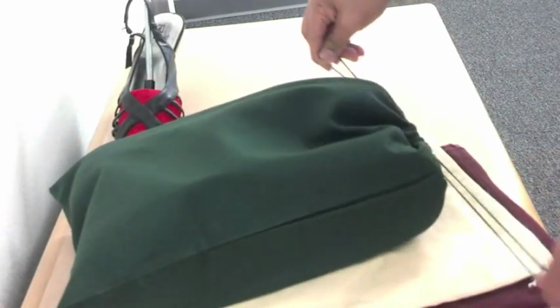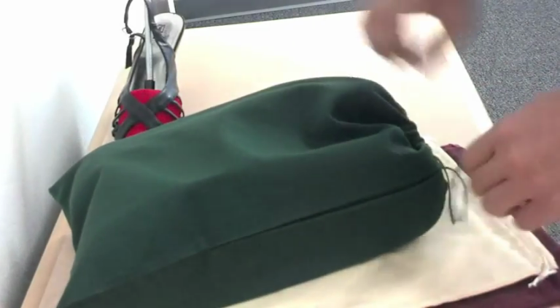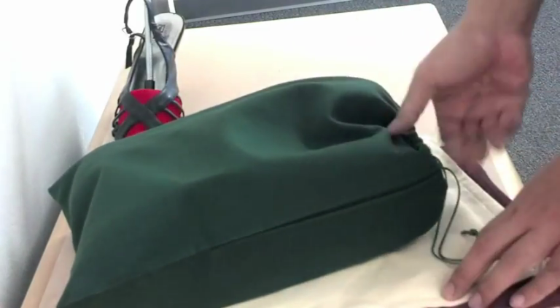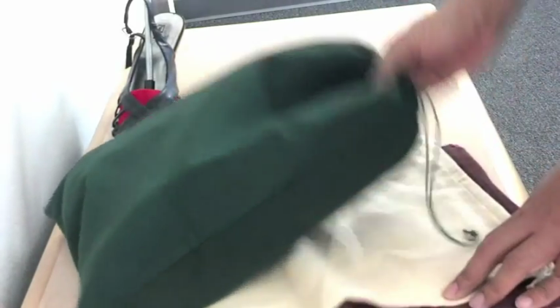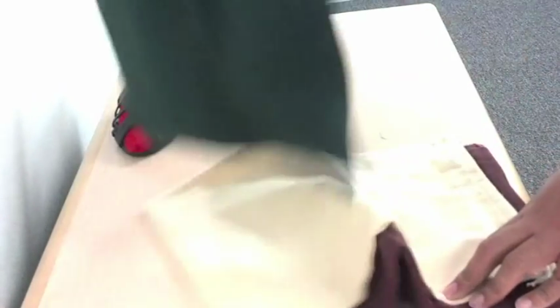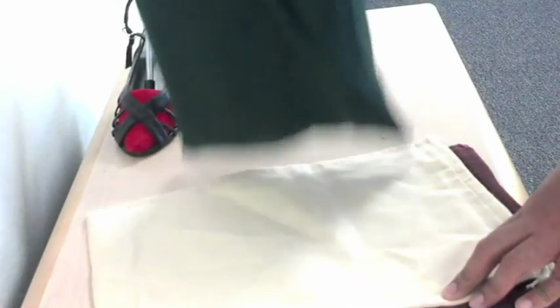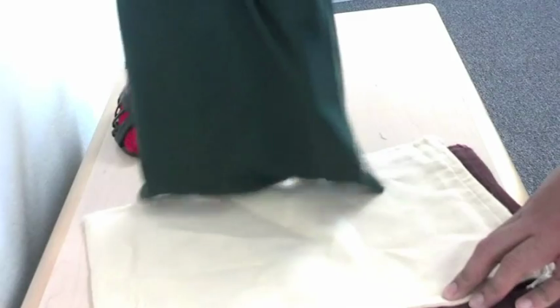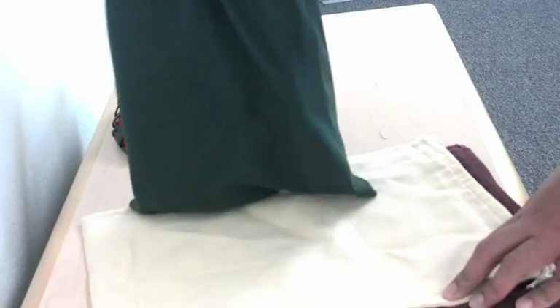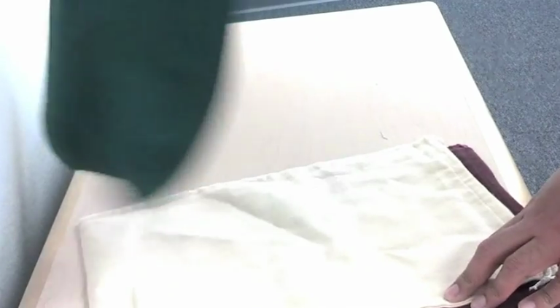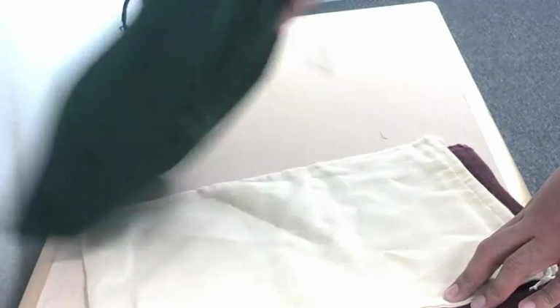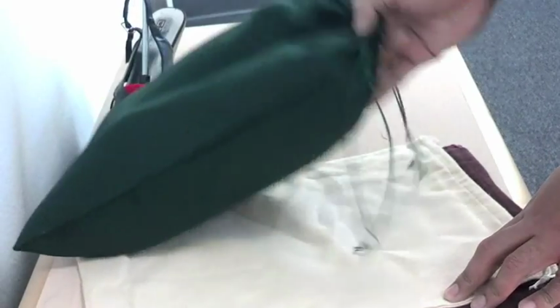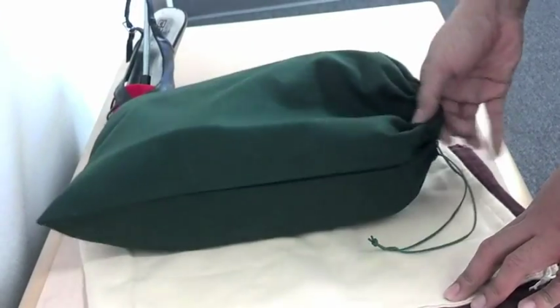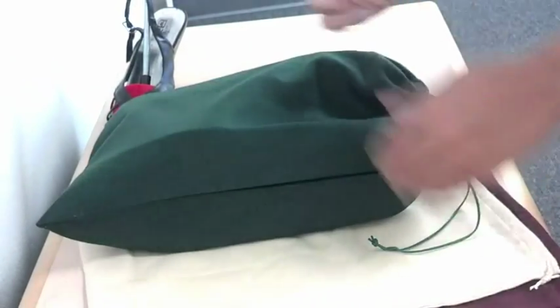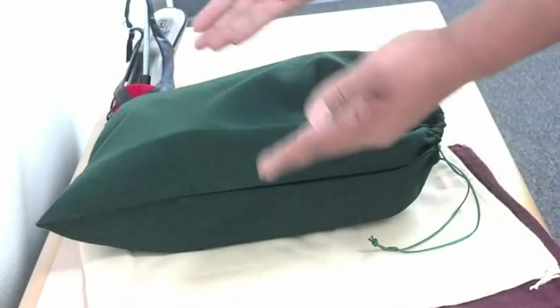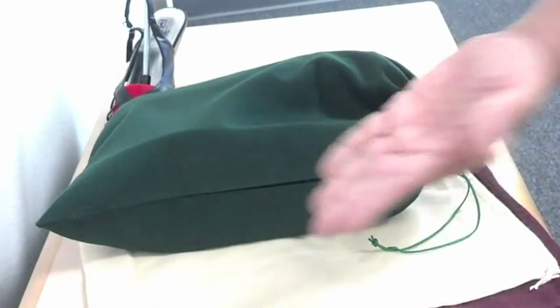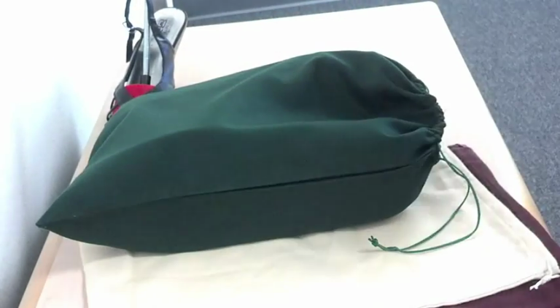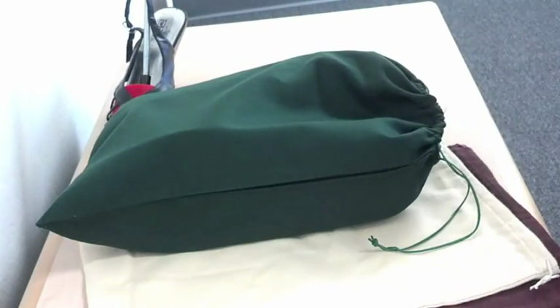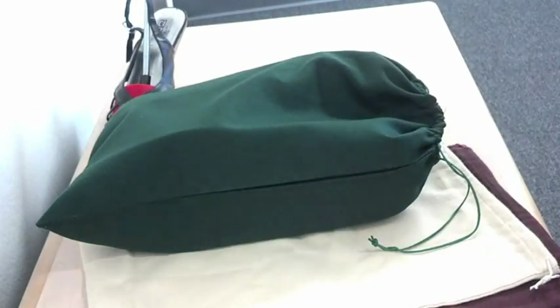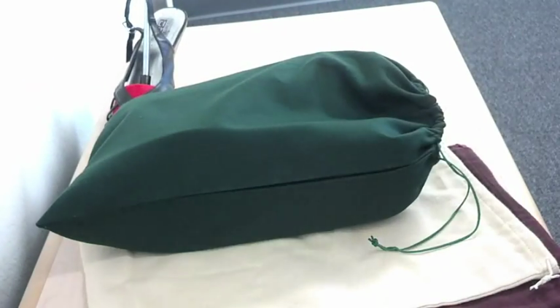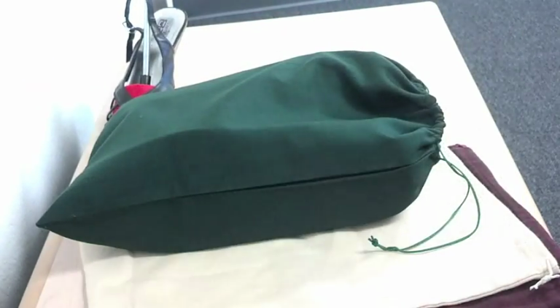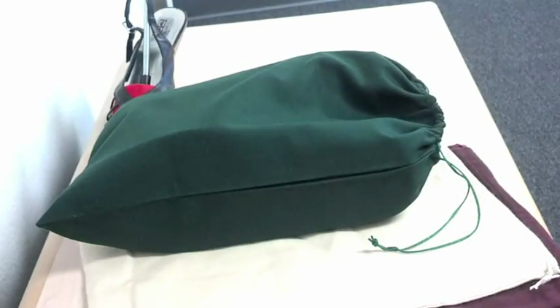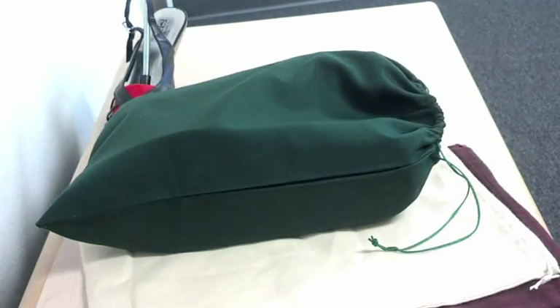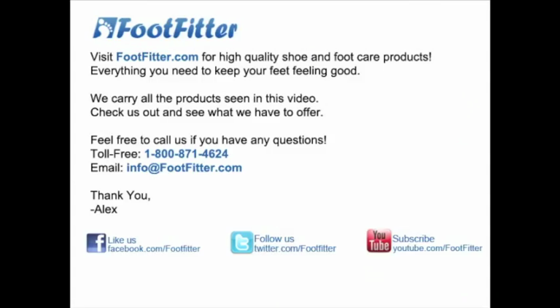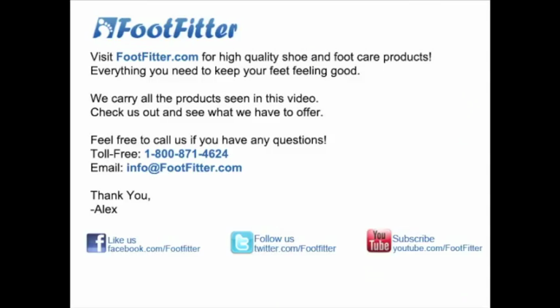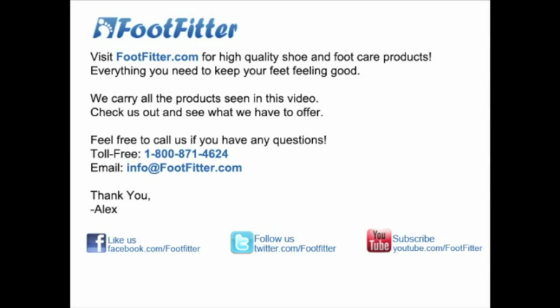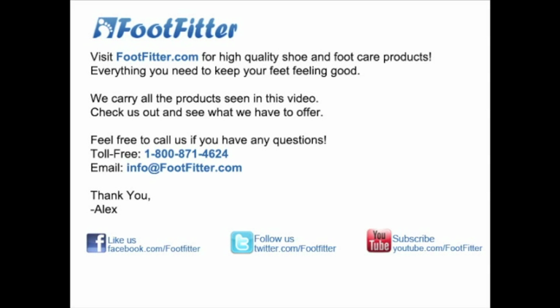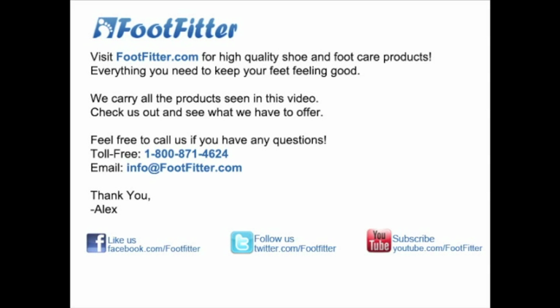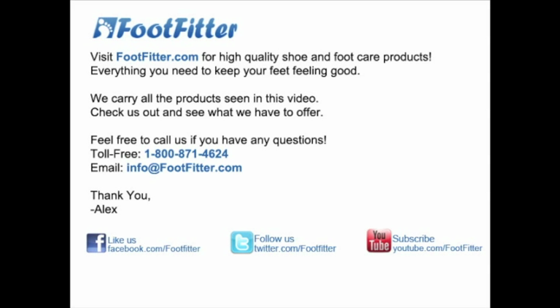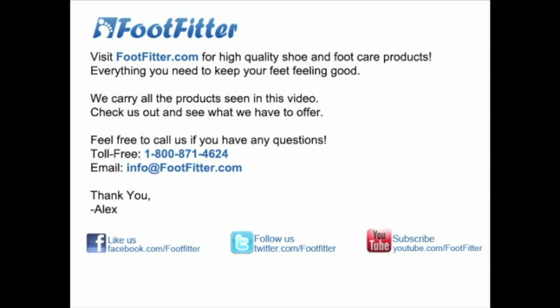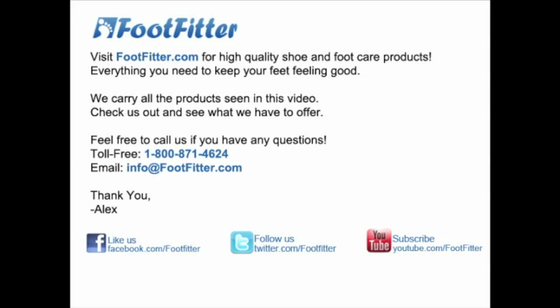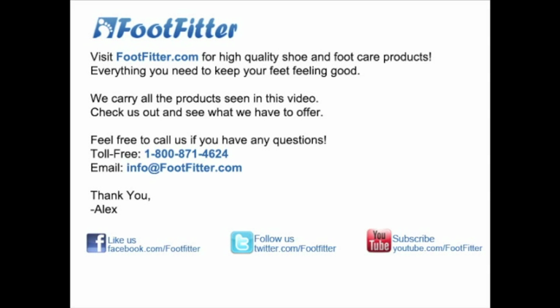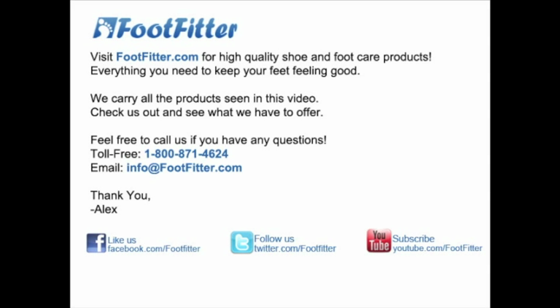You can view and purchase any of these shoe and foot care products on our website. Feel free to ask us any questions and leave a comment down below. Thanks again and we'll see you next time.